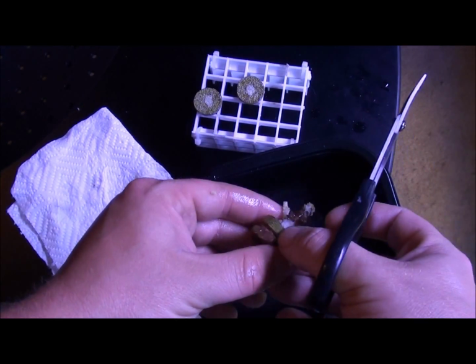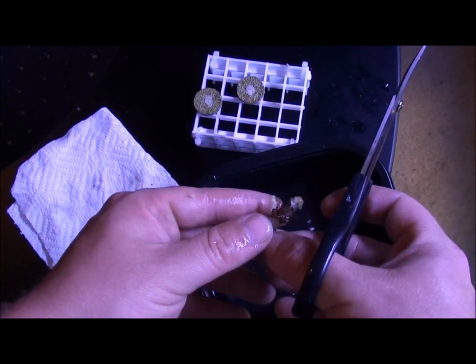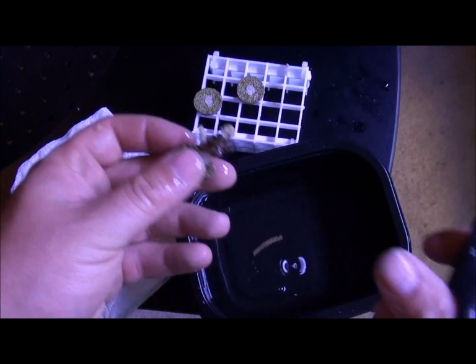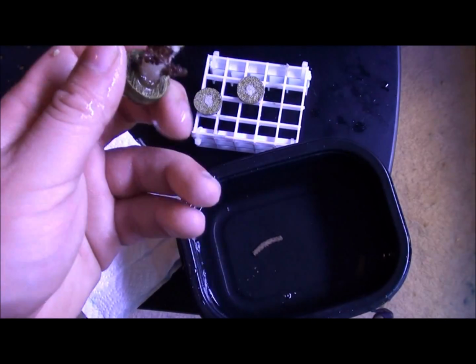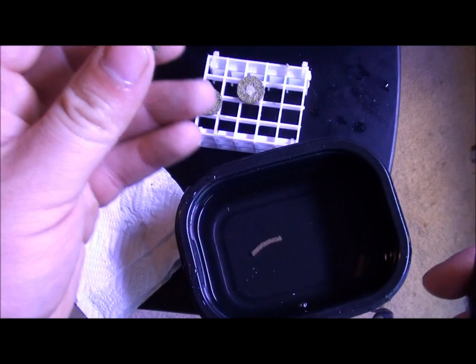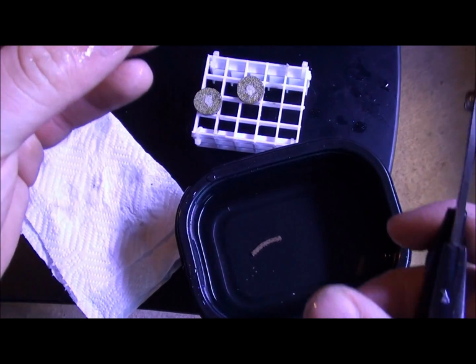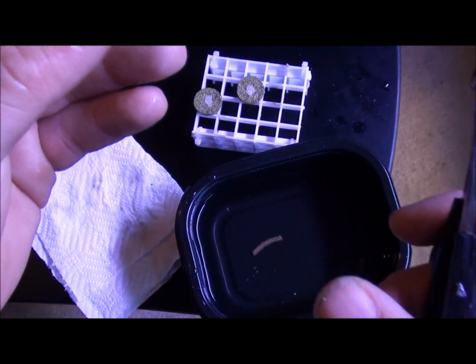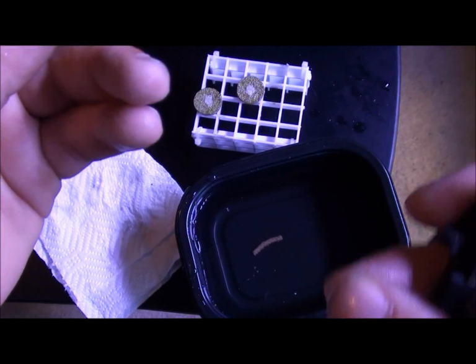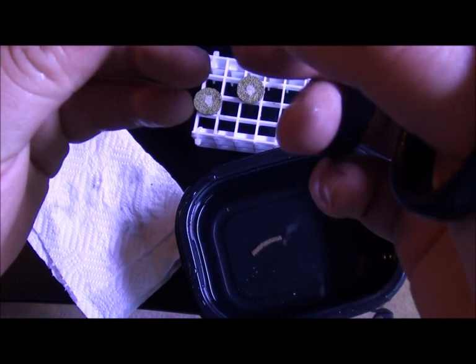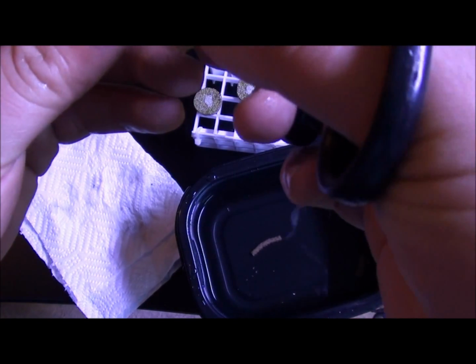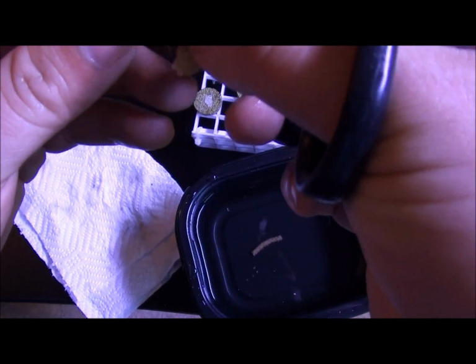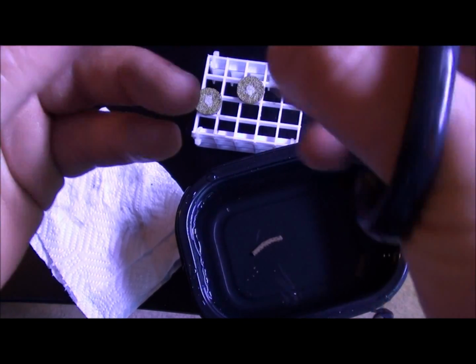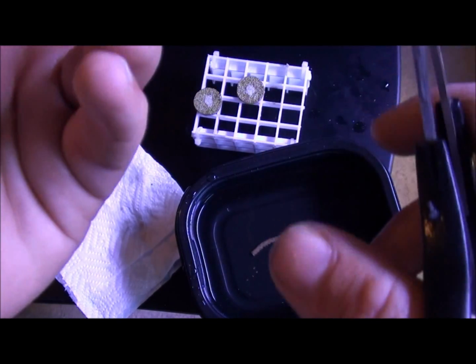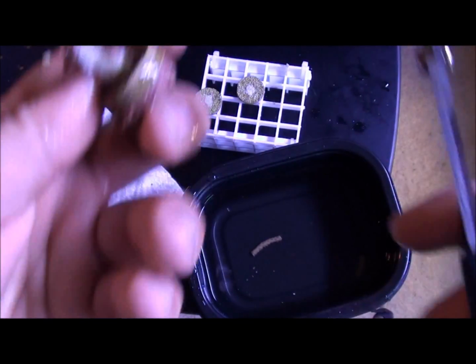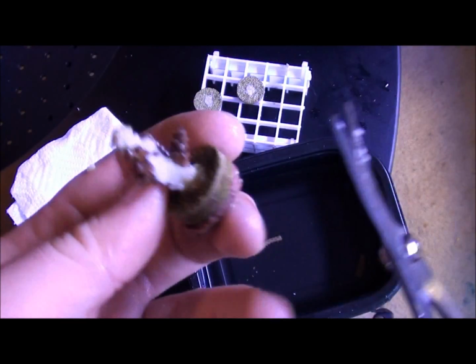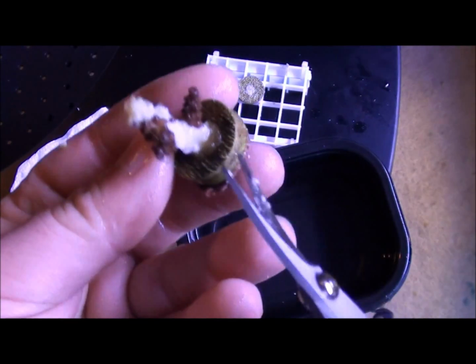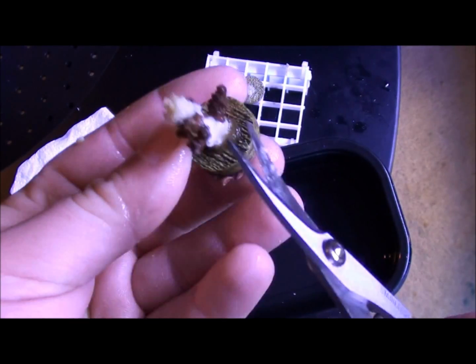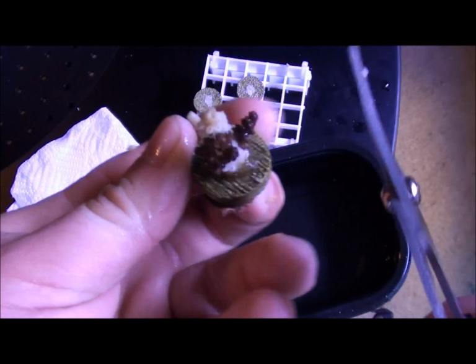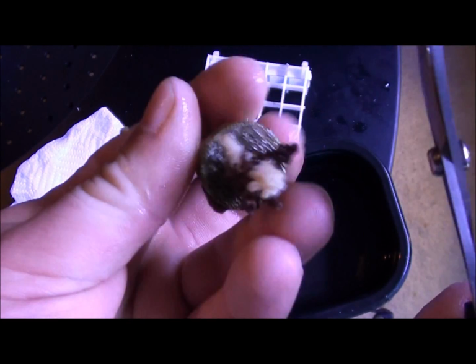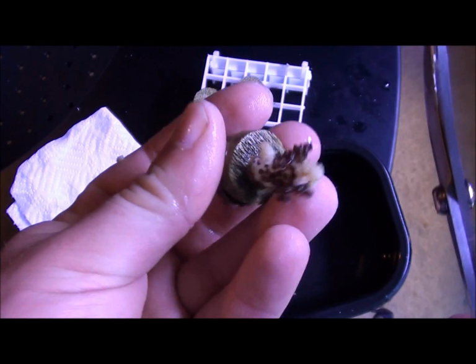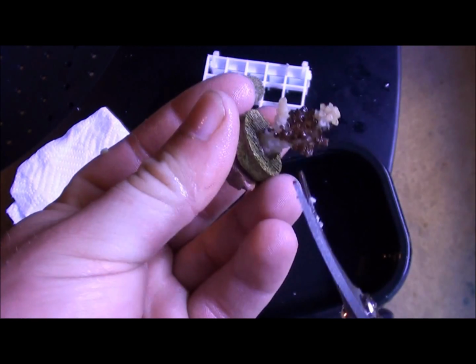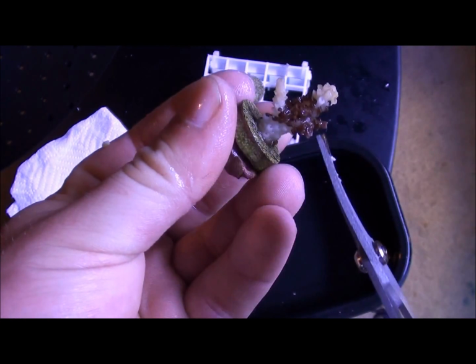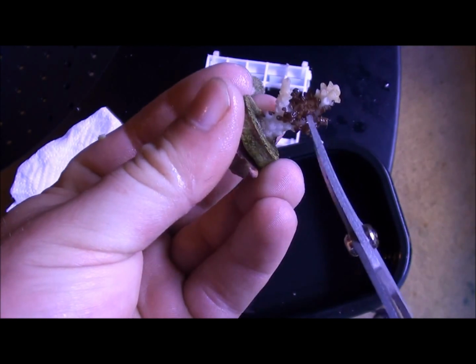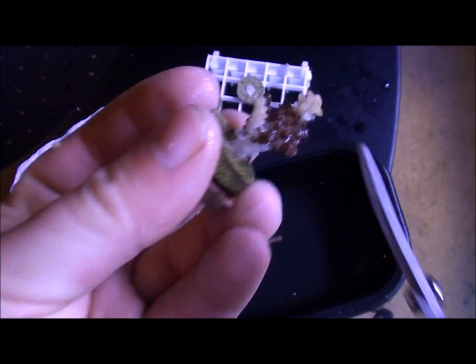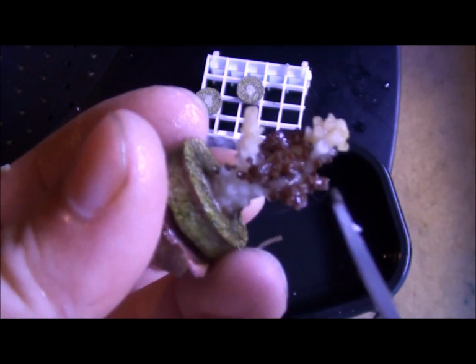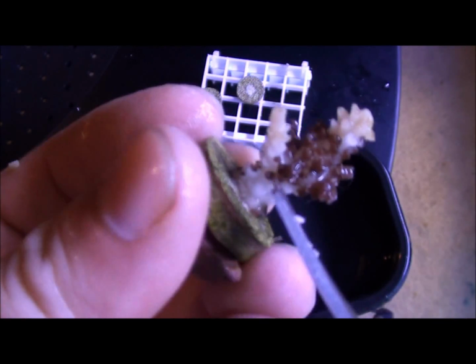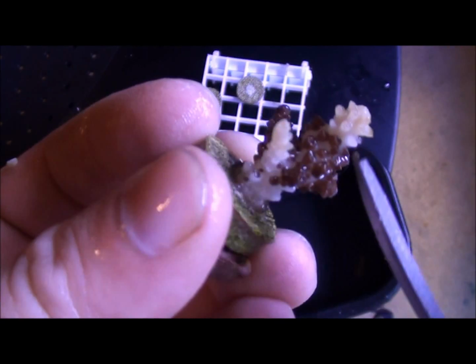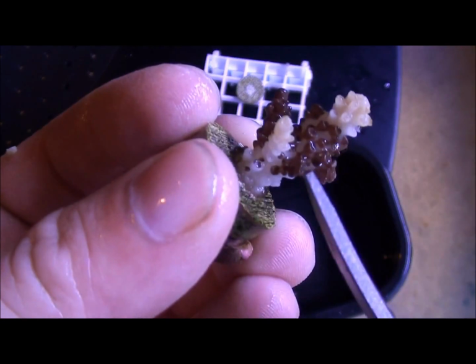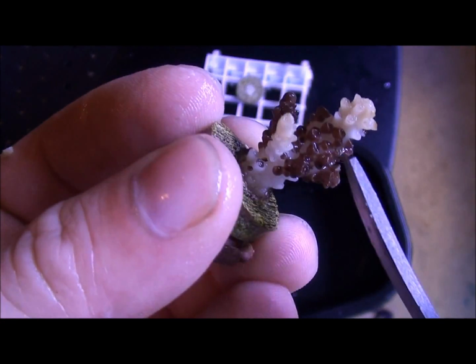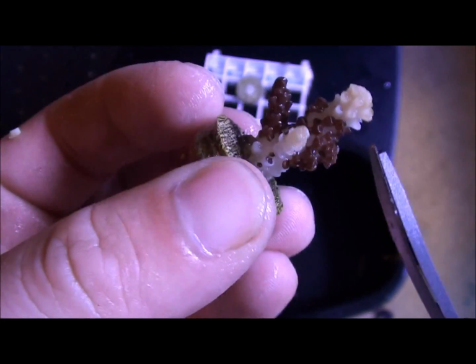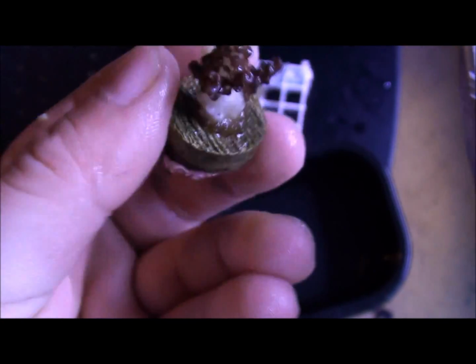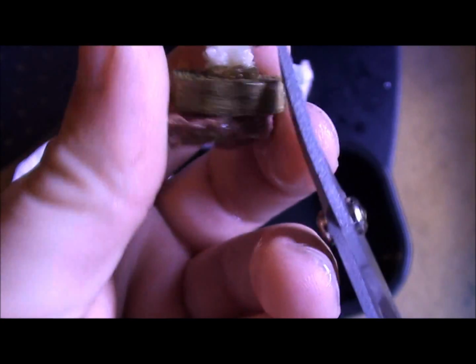This one is going to be a slight bit trickier. I want to see if I can — I'm going to leave this on the plug even though all of this is probably going to die.